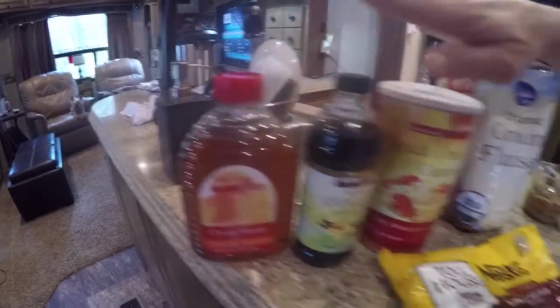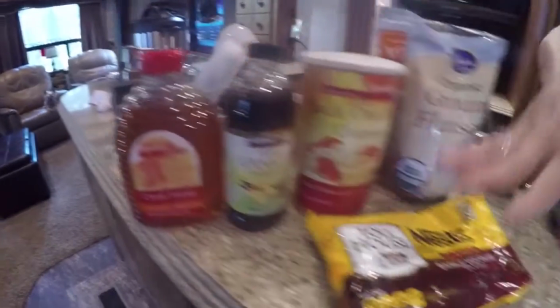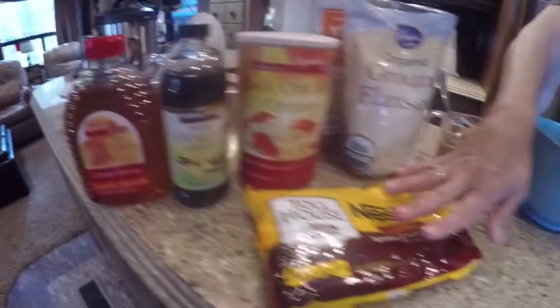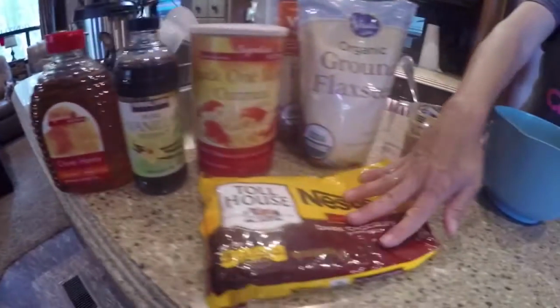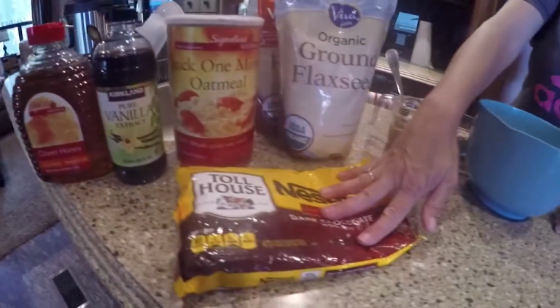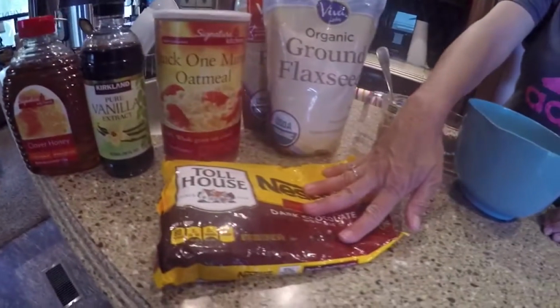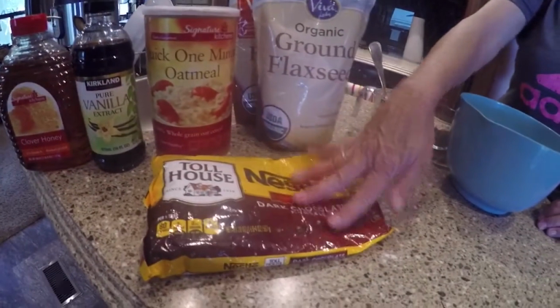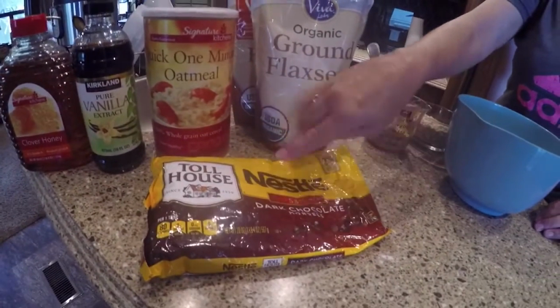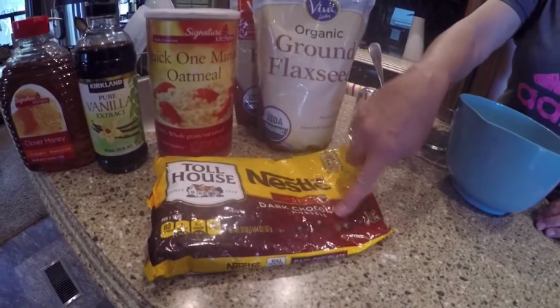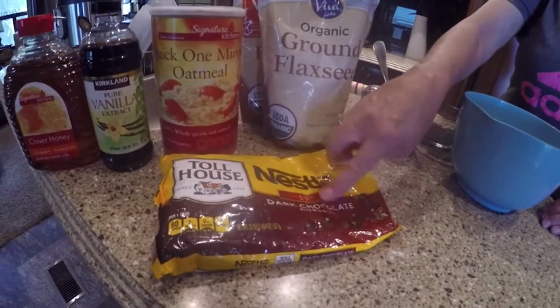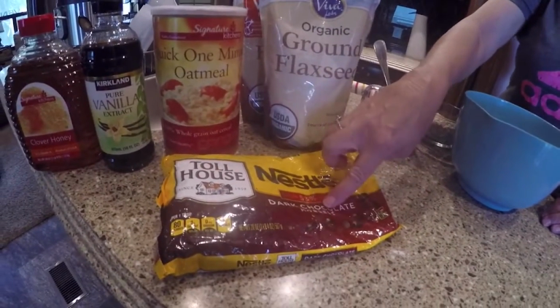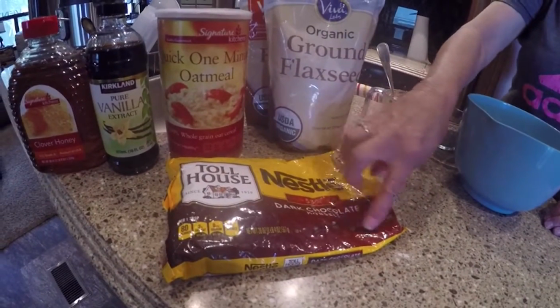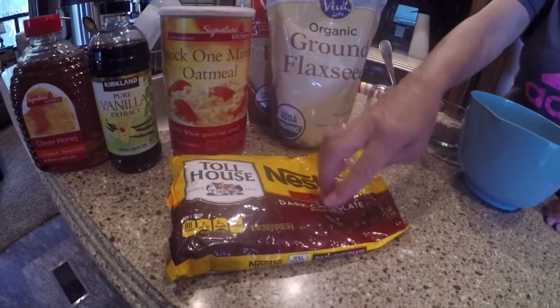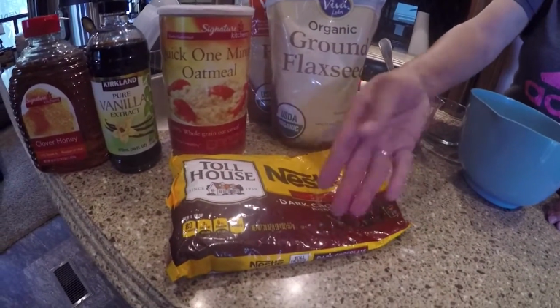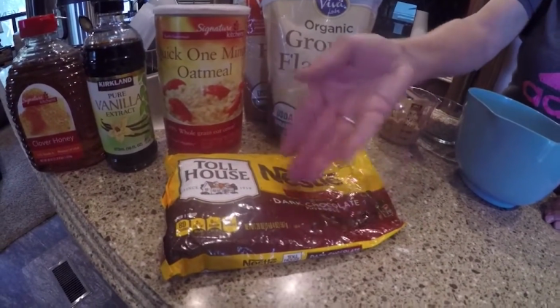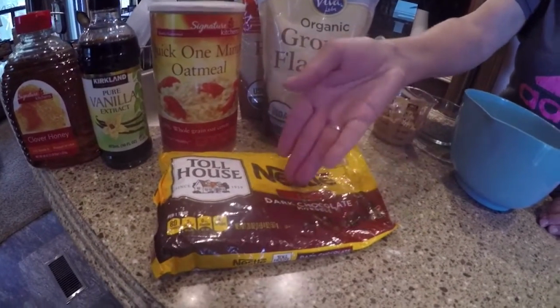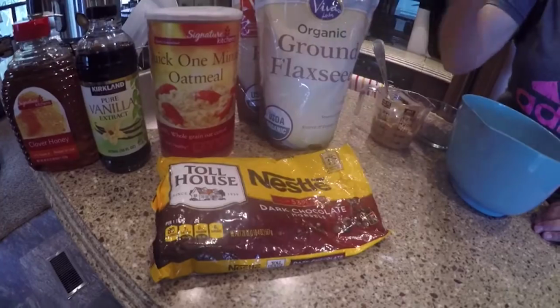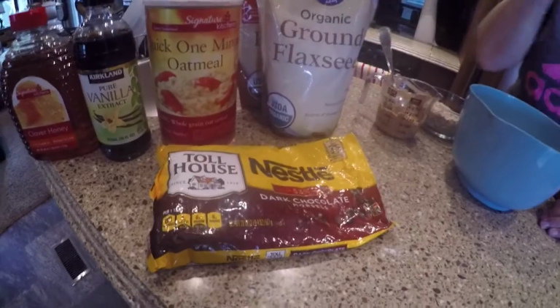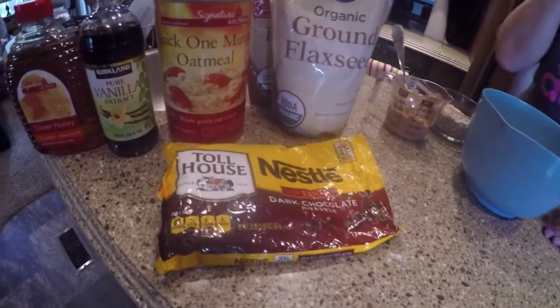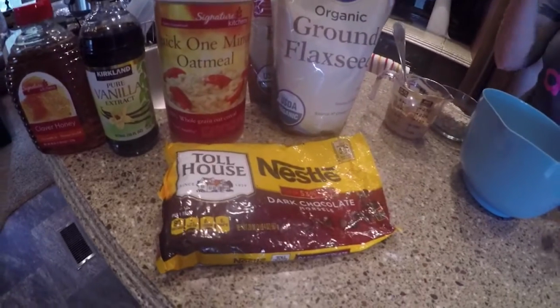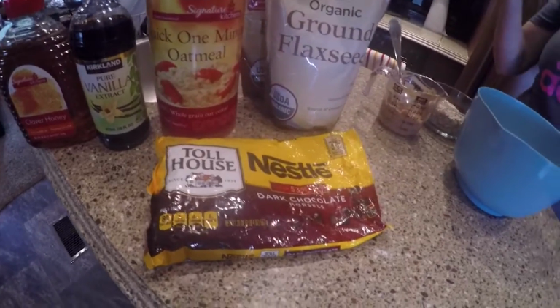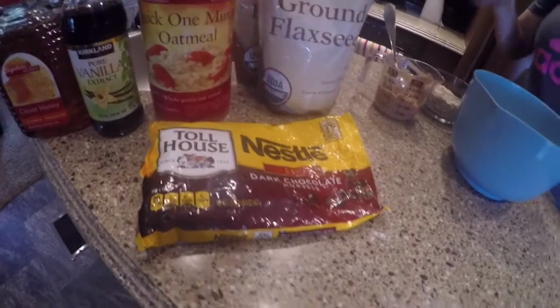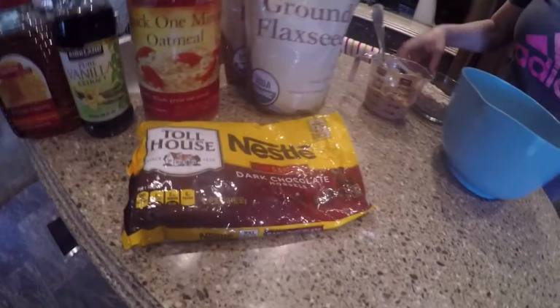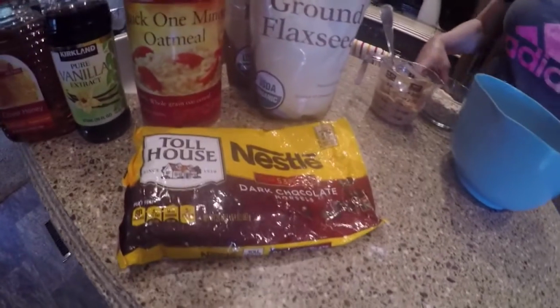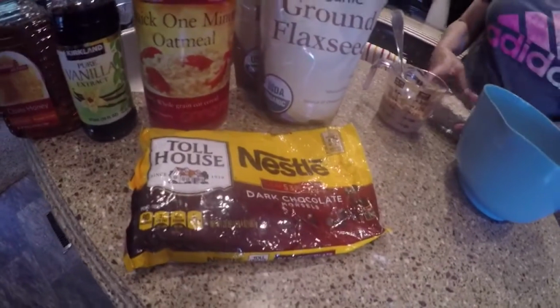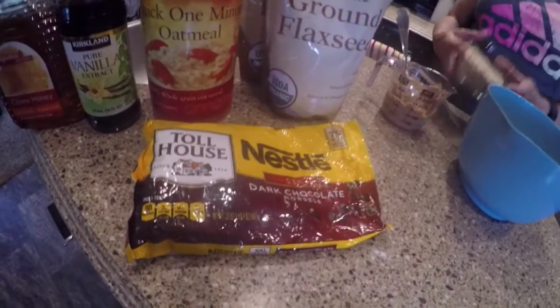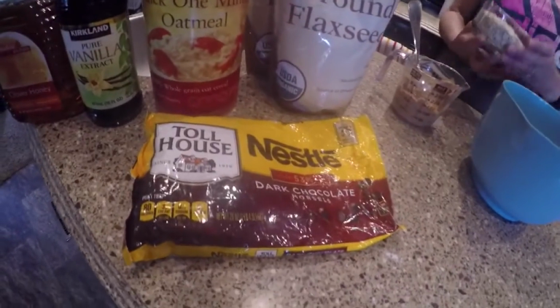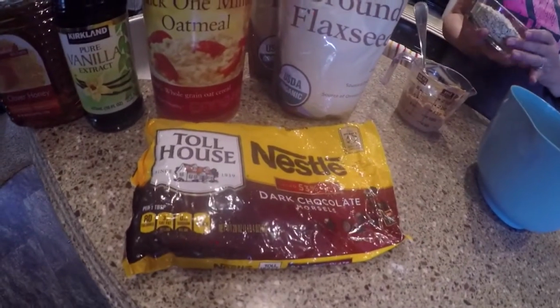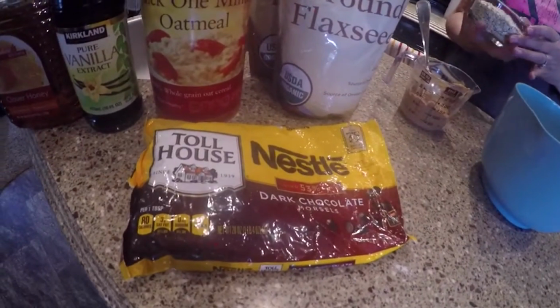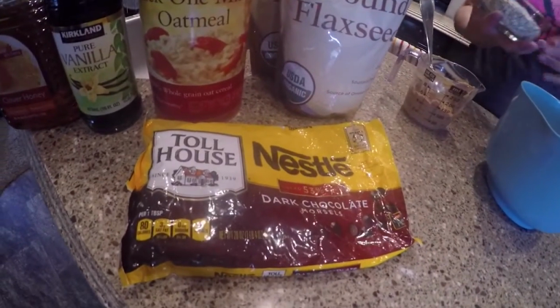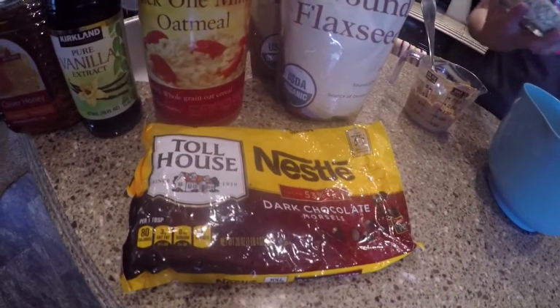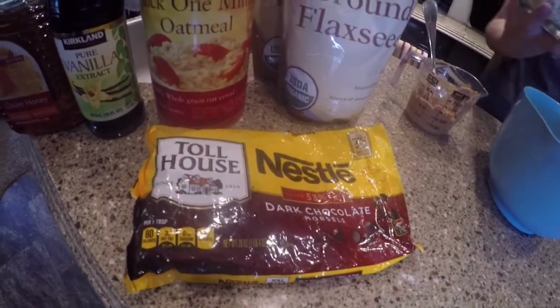I add these to taste. I normally buy the smaller ones — I accidentally picked up the larger ones — but this is Nestle dark chocolate morsels.